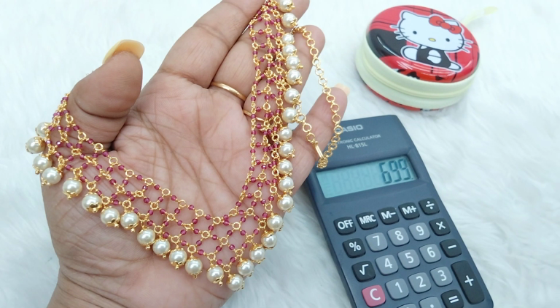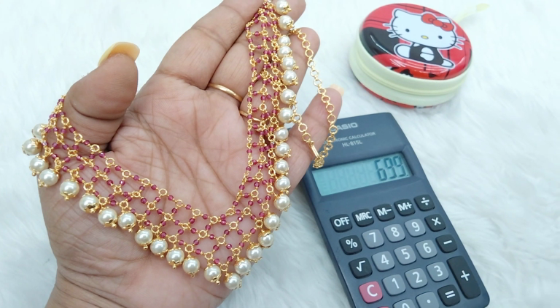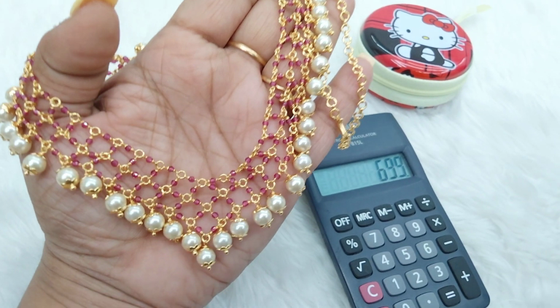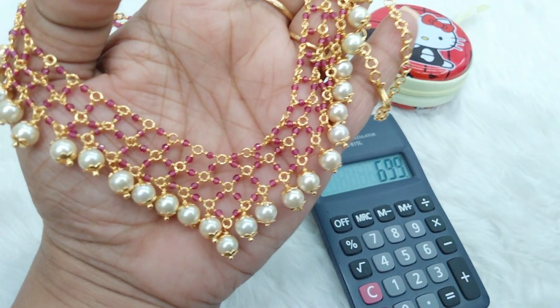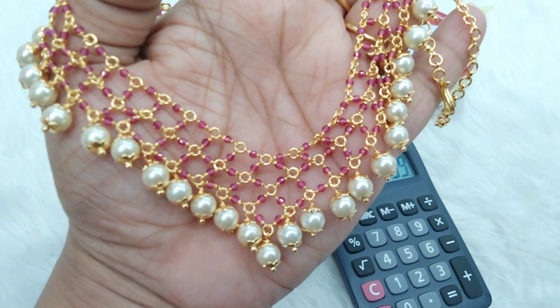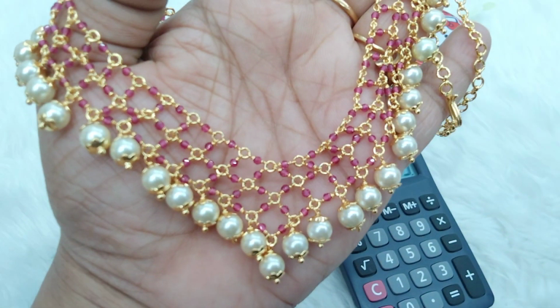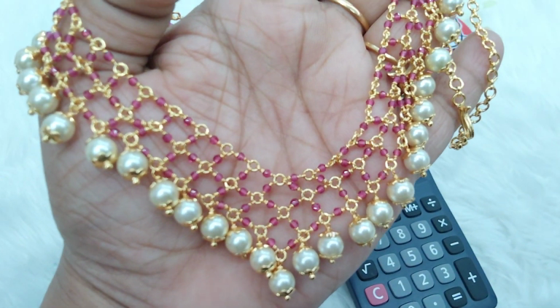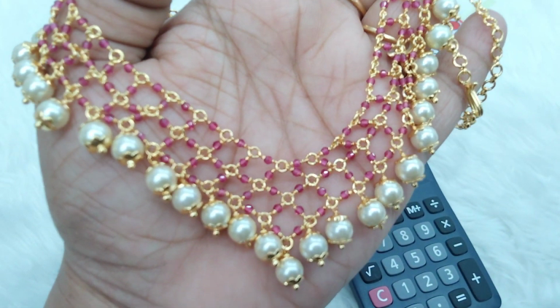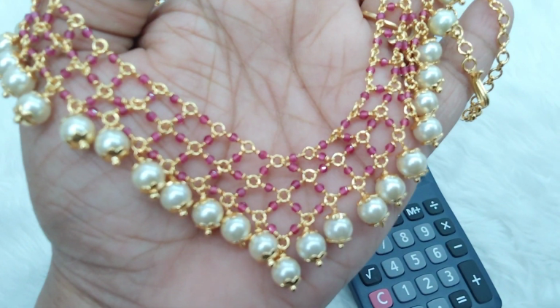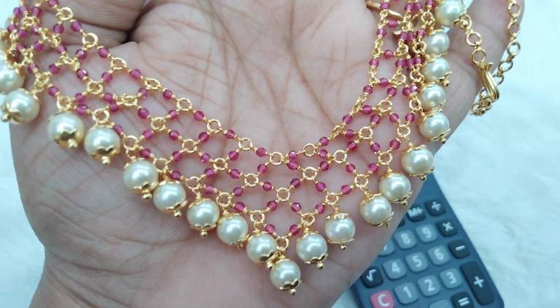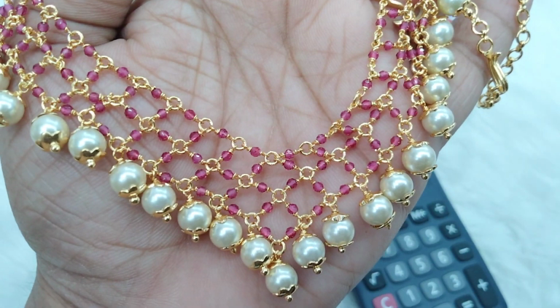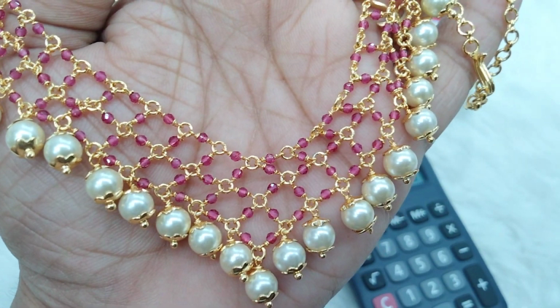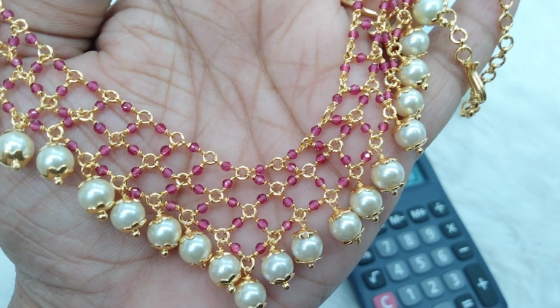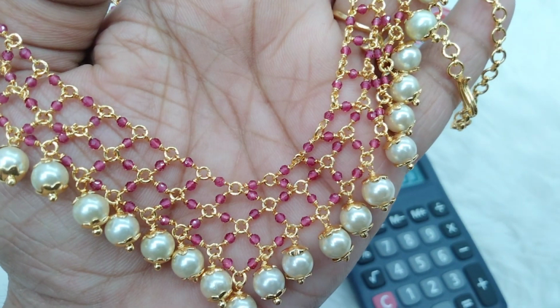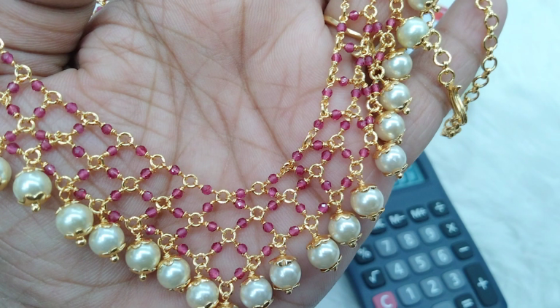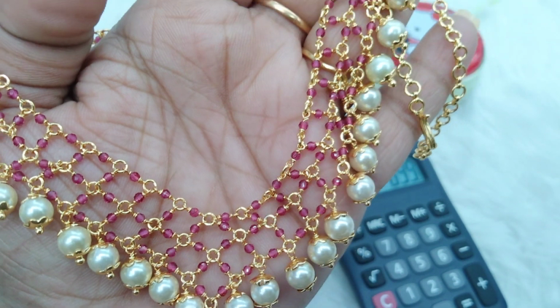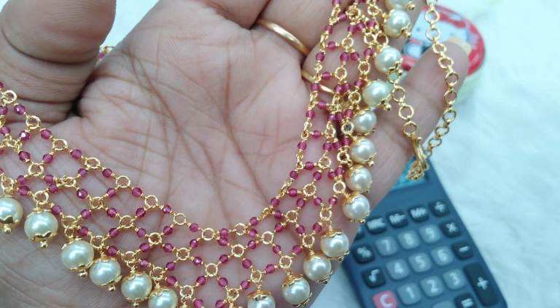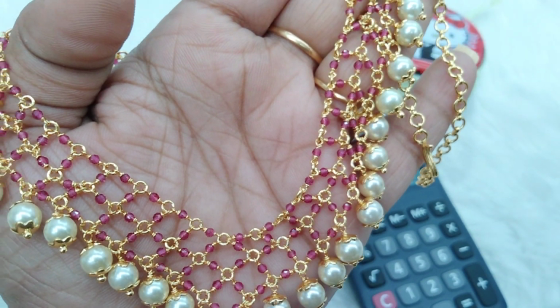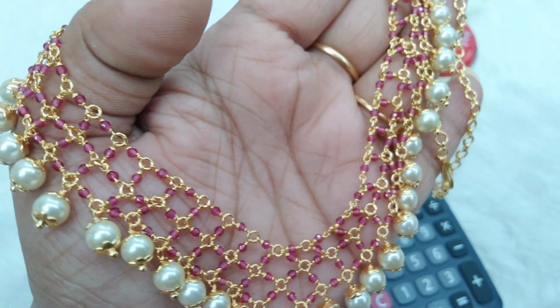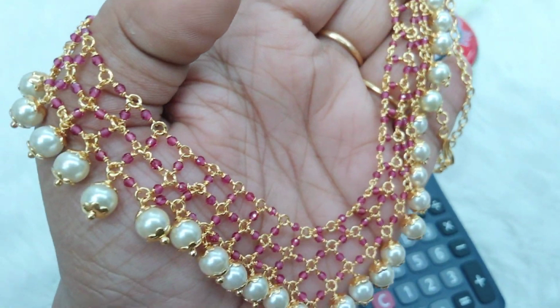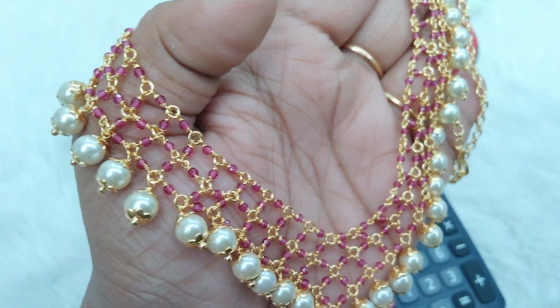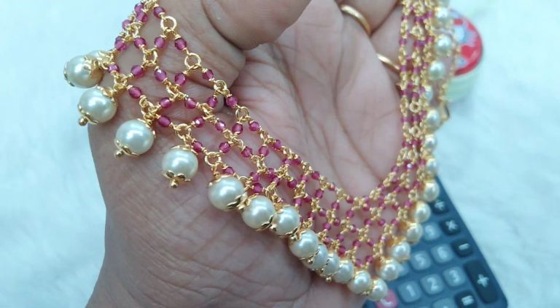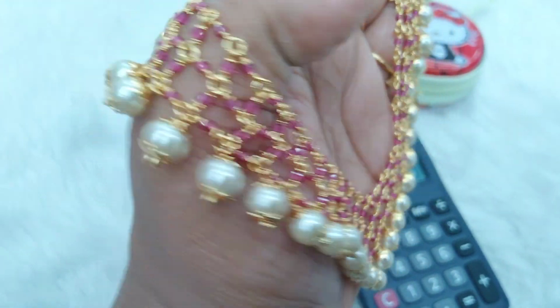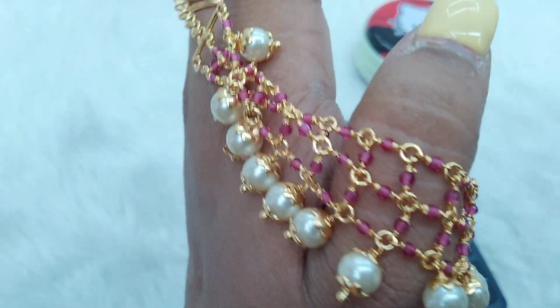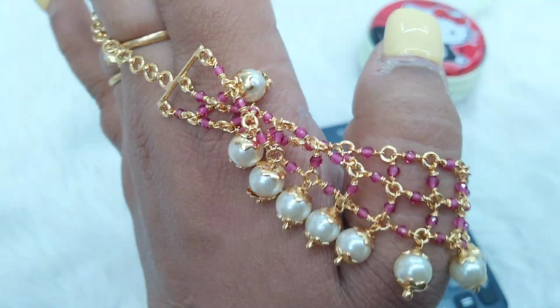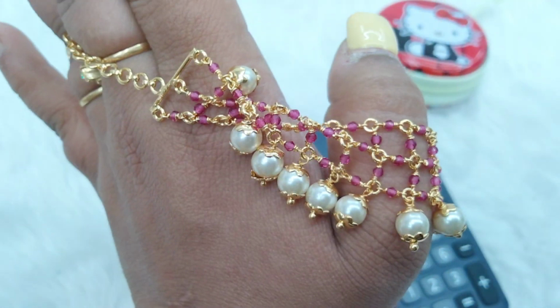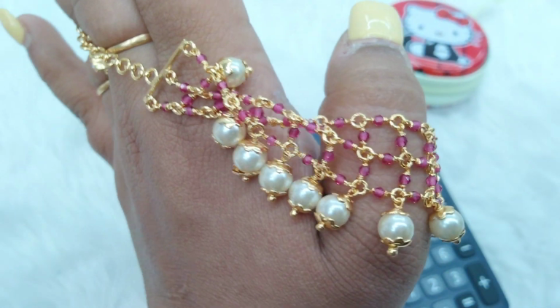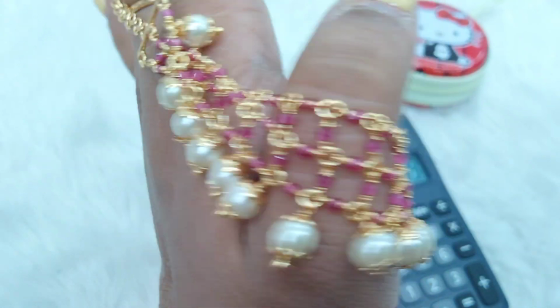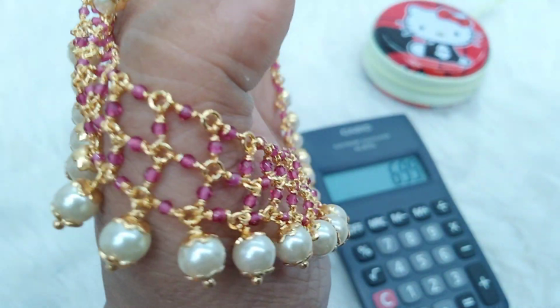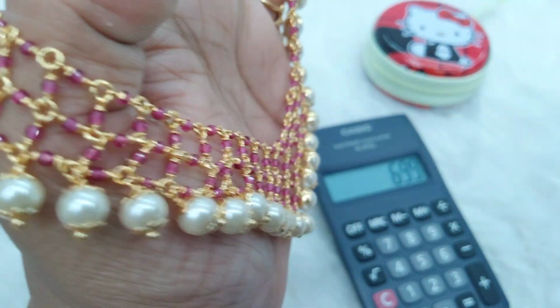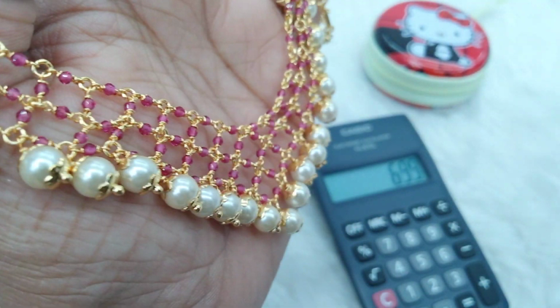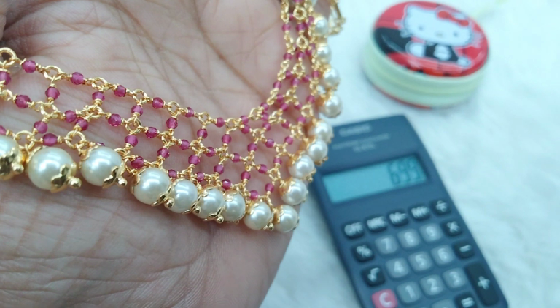Next we have the beautiful pink color. Pink color is very rare. You can choose two pieces in pink — it is also very beautiful.